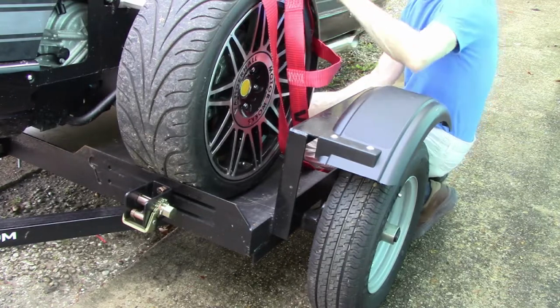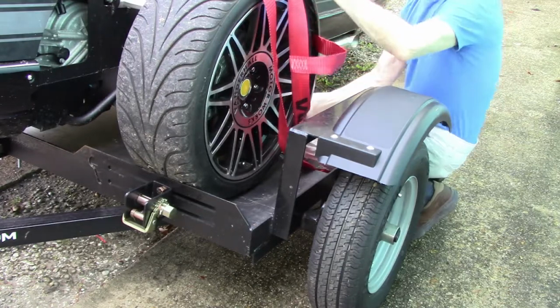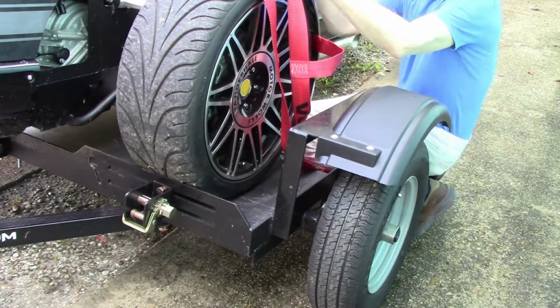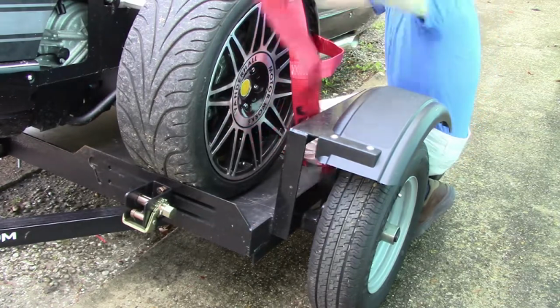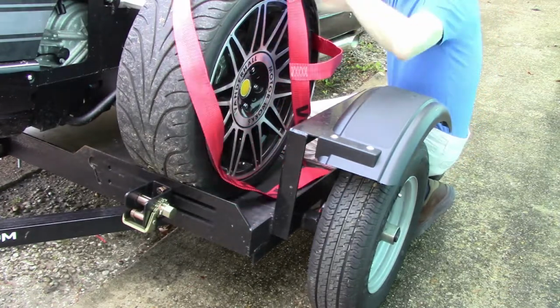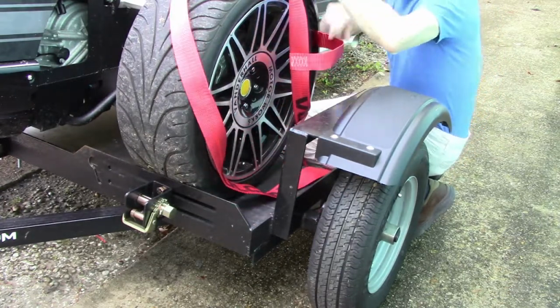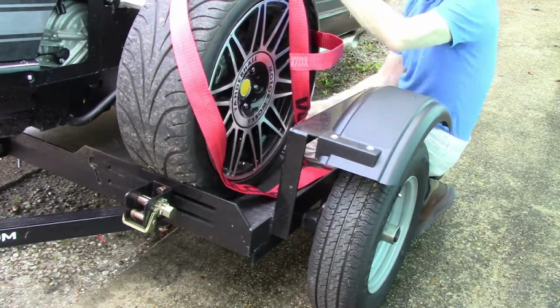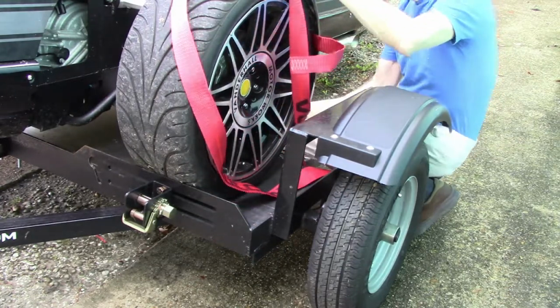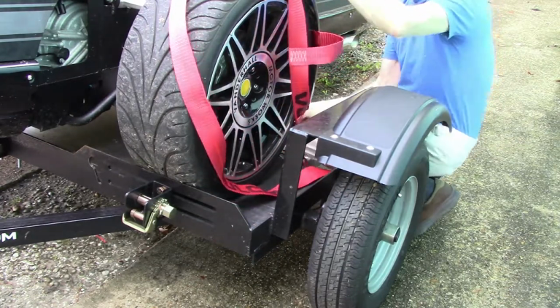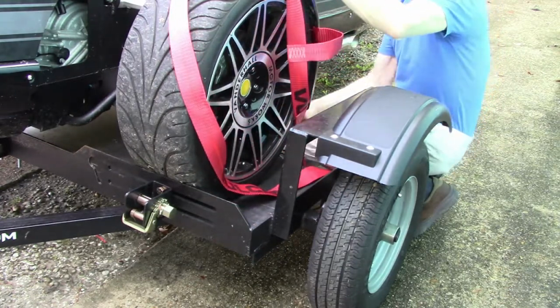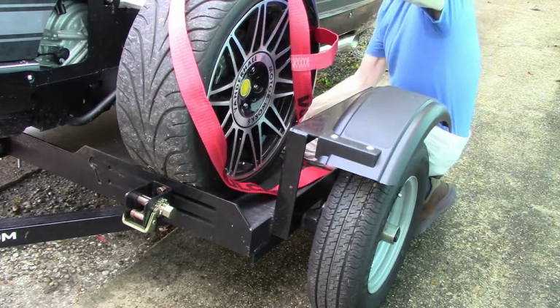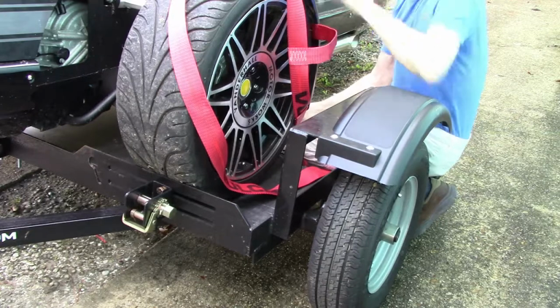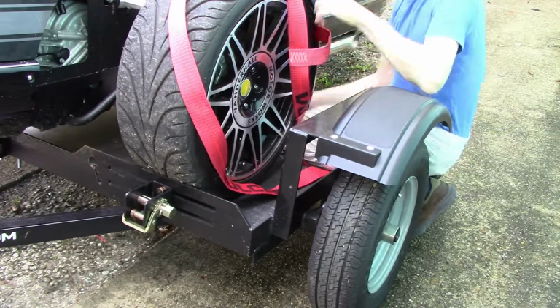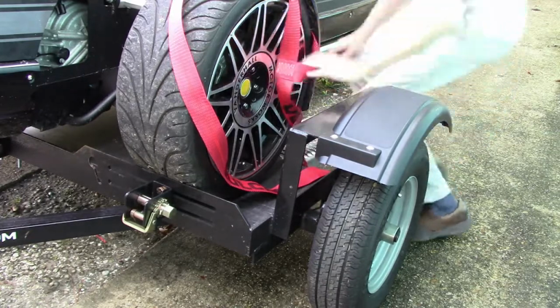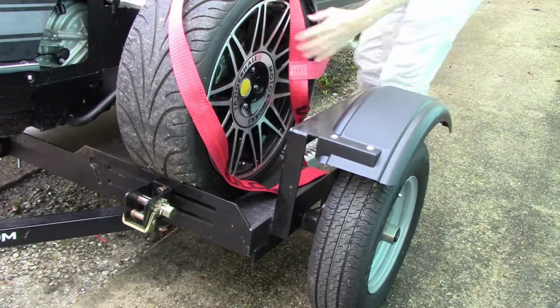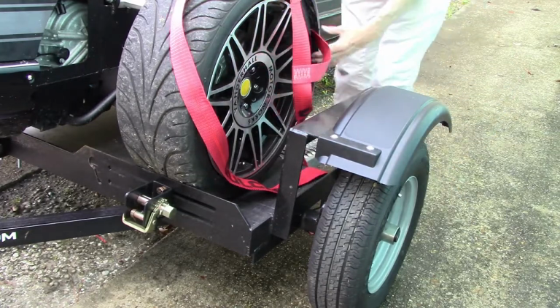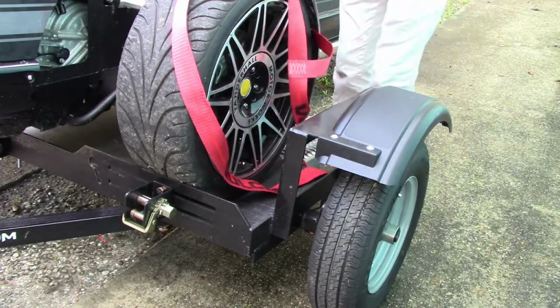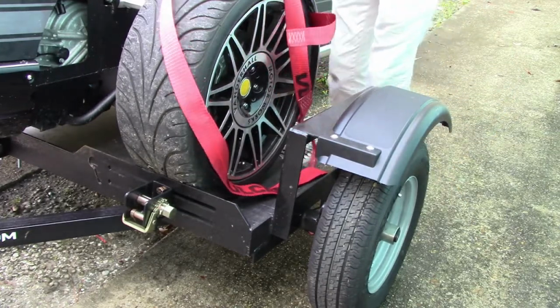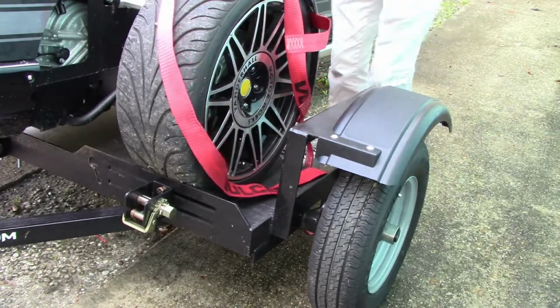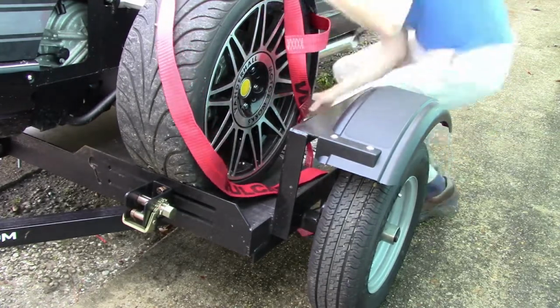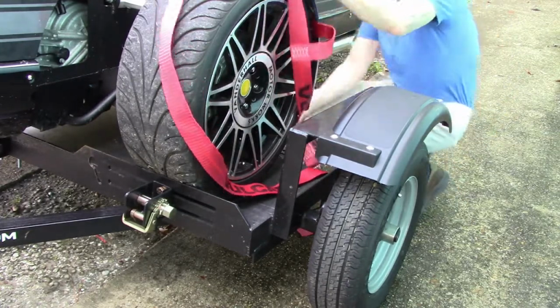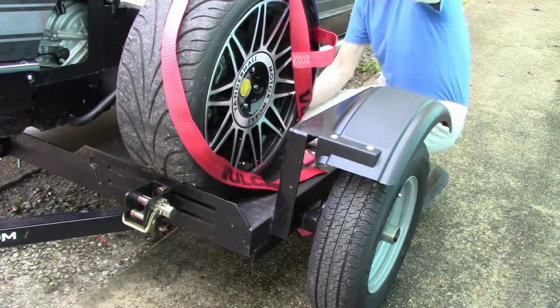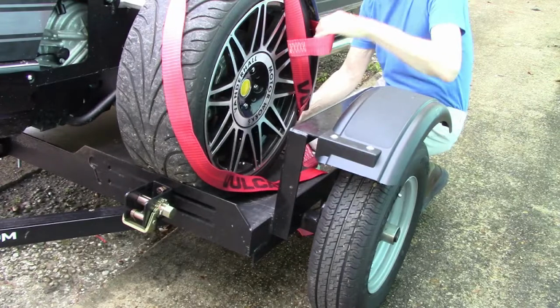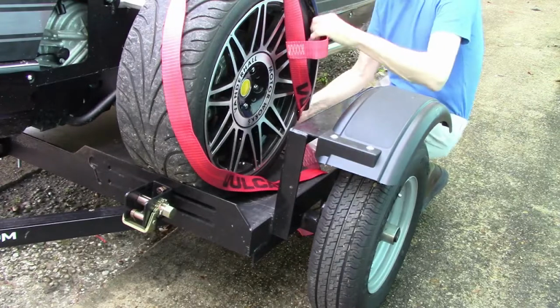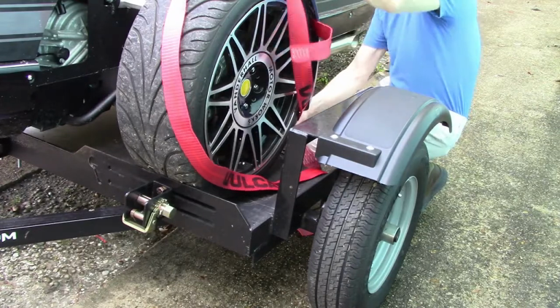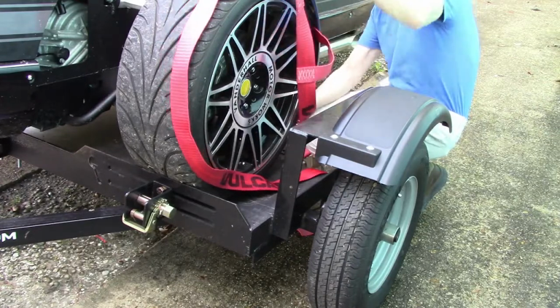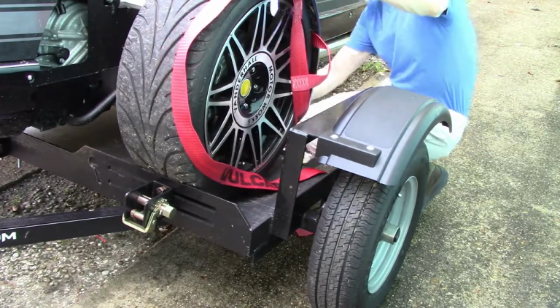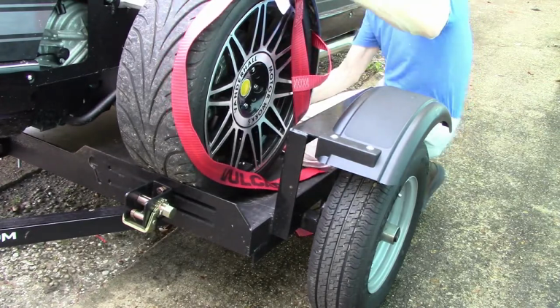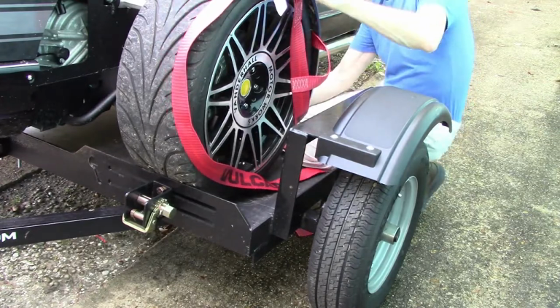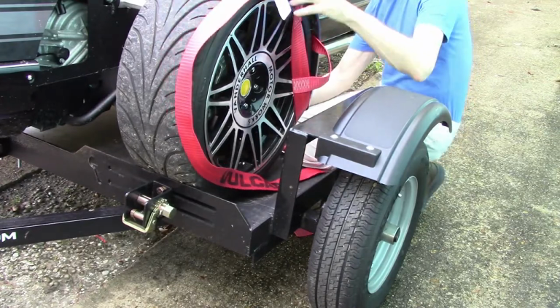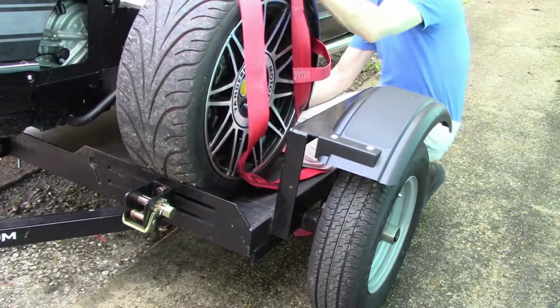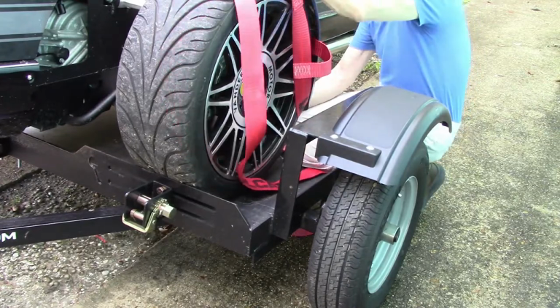When you remove the straps at the end of your tow, check the straps for wear — straps are a consumable item. On to the driver side. Will this side go on any easier? Nope, just as much trouble as the passenger side.